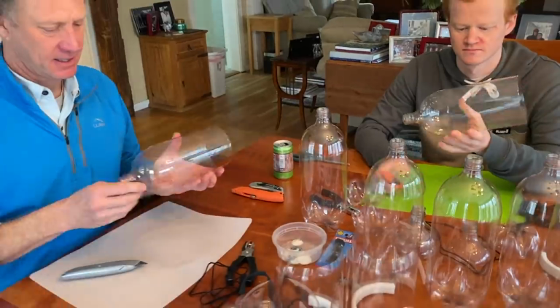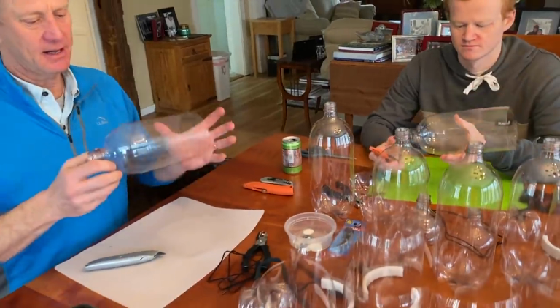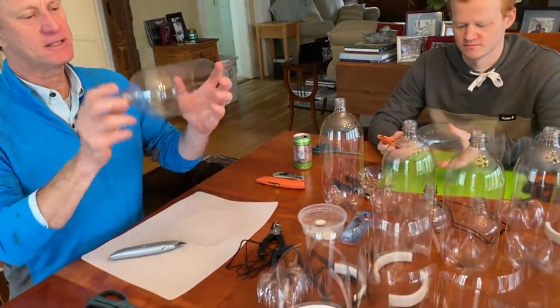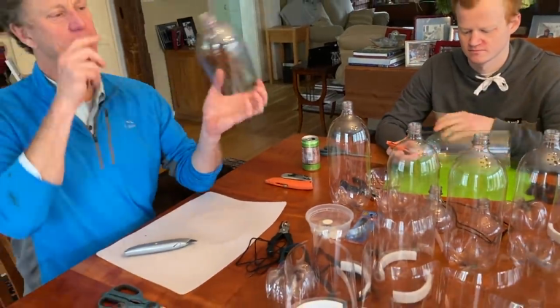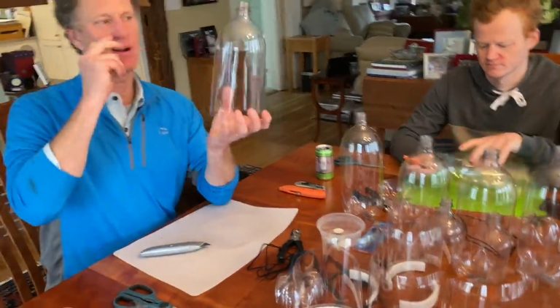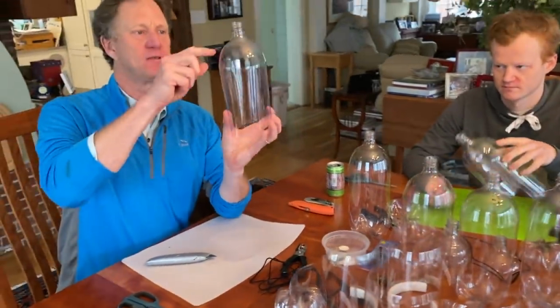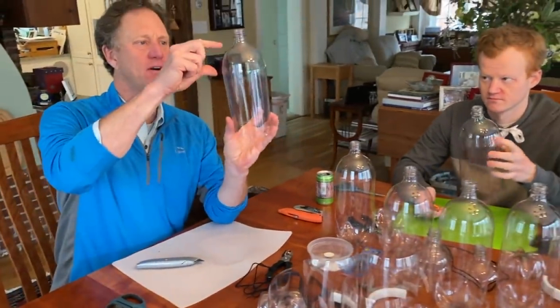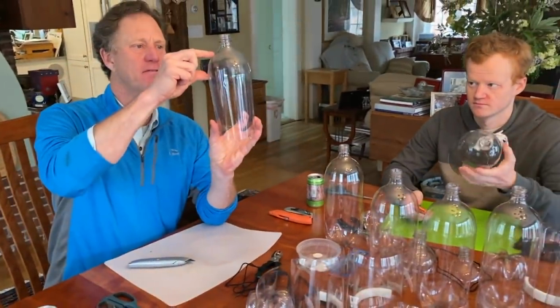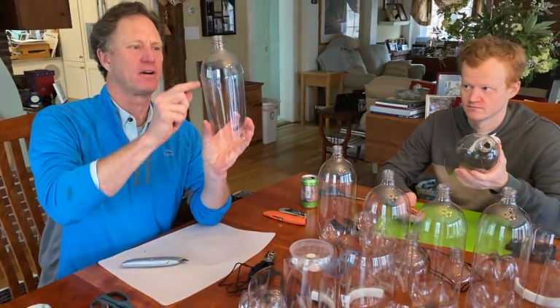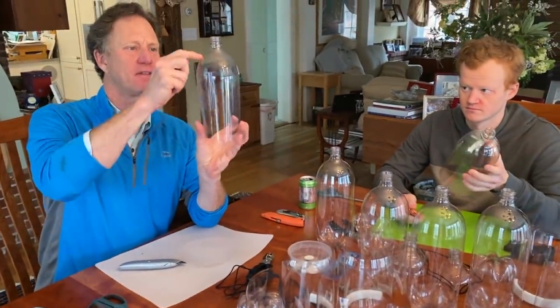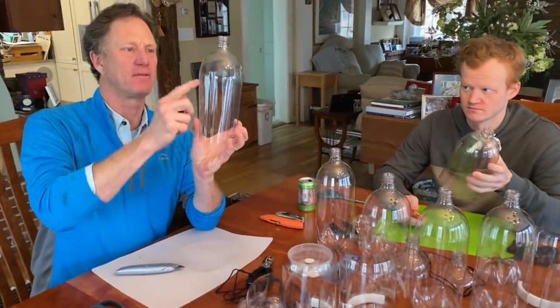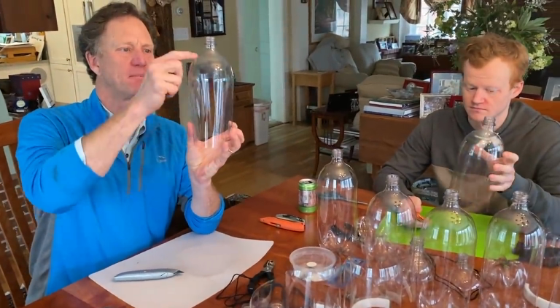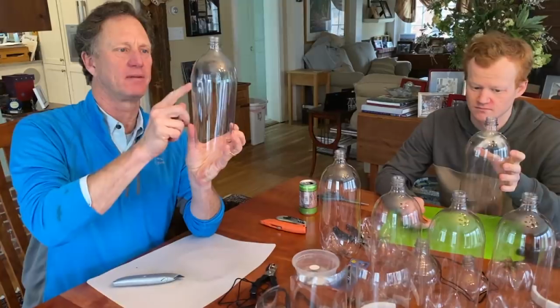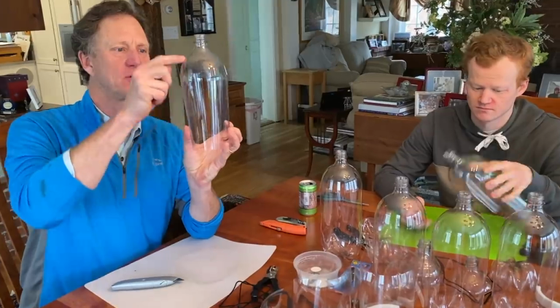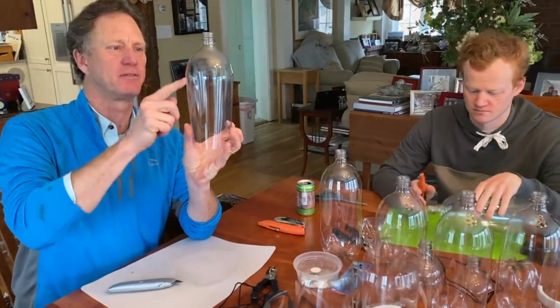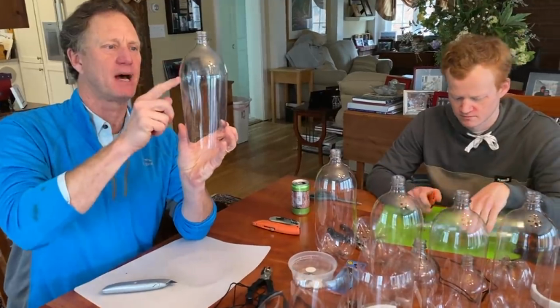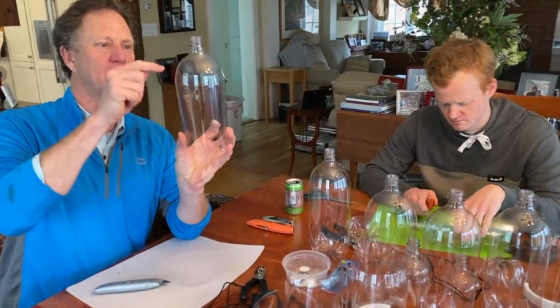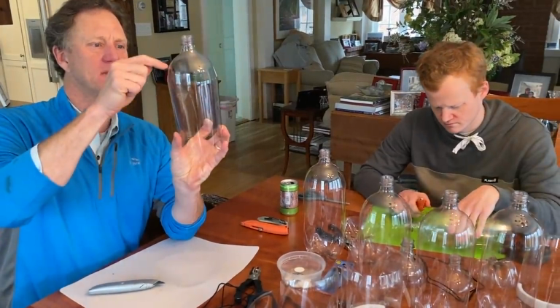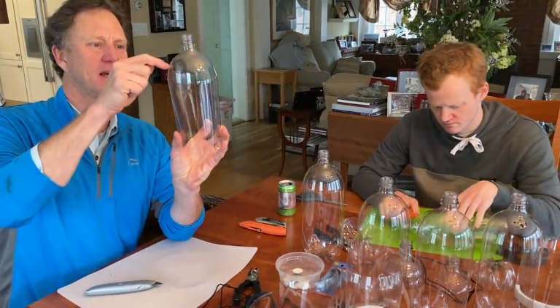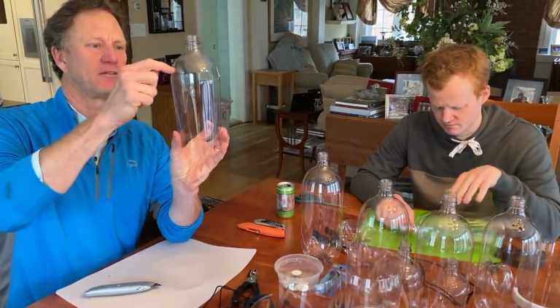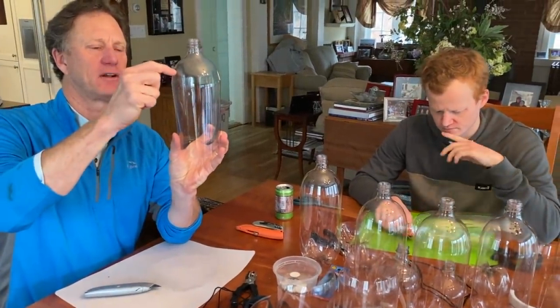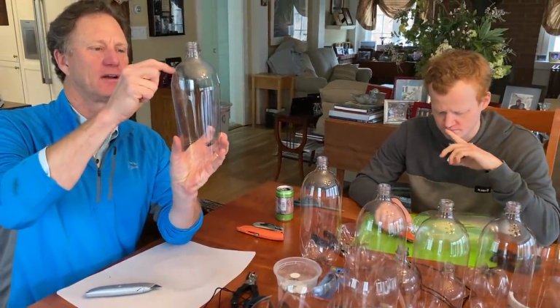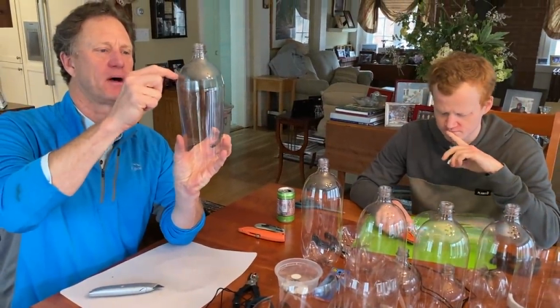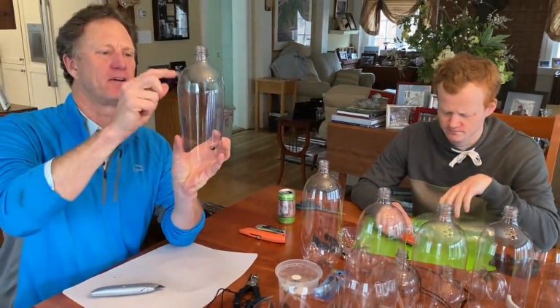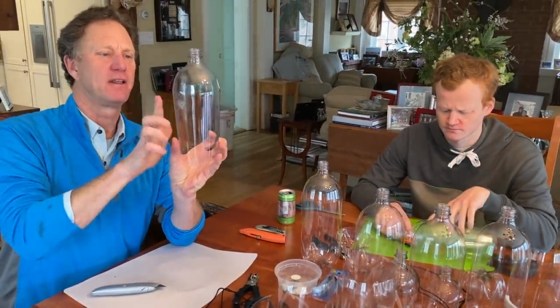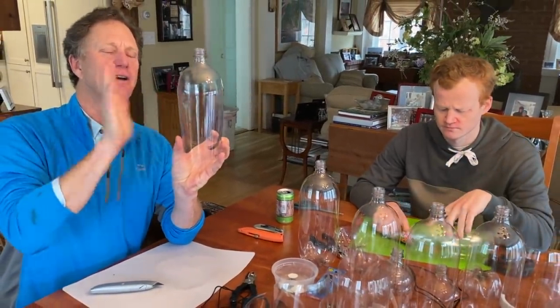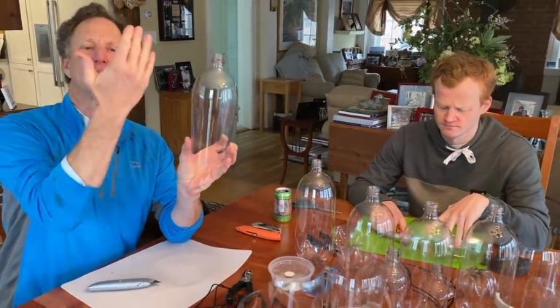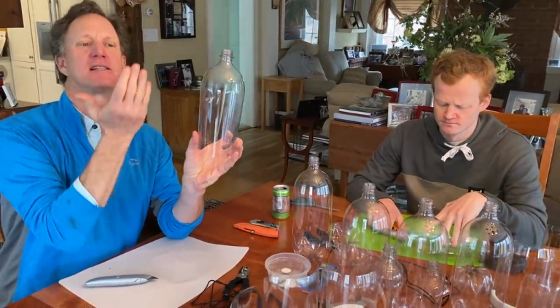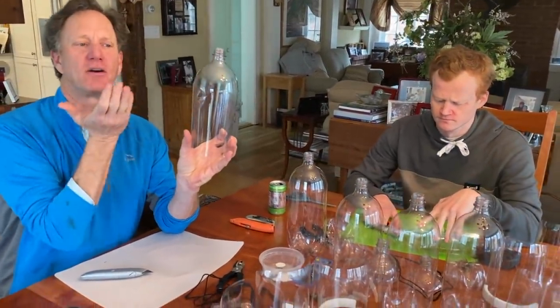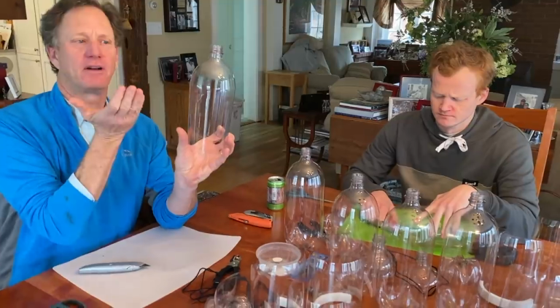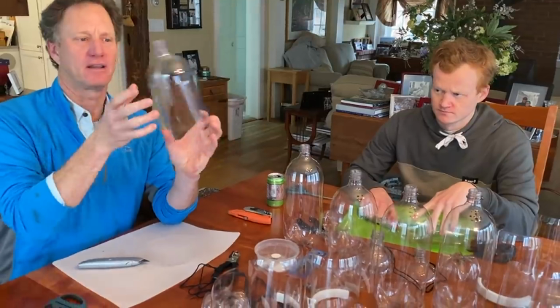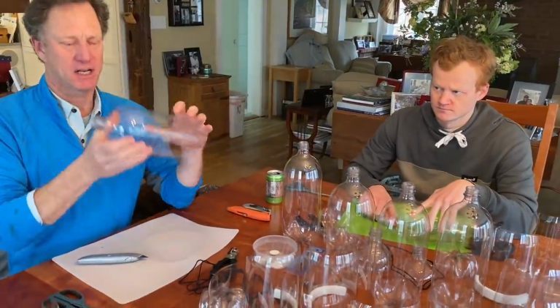Then along the top, you want to use the curve of the shoulder of the bottle. You want to cut sort of above the curve because that's going to go underneath the chin.